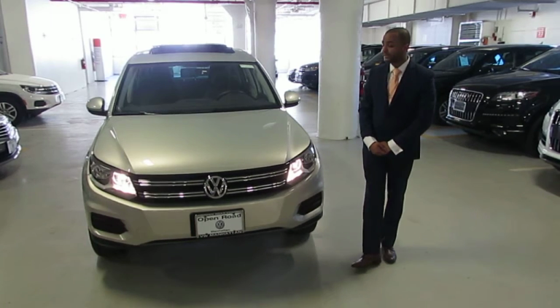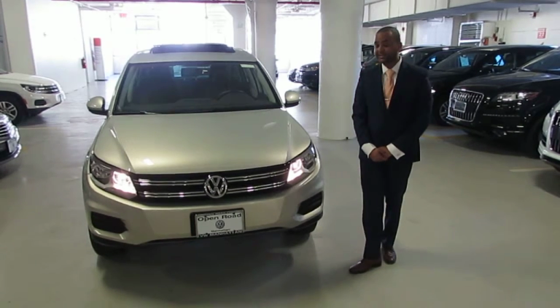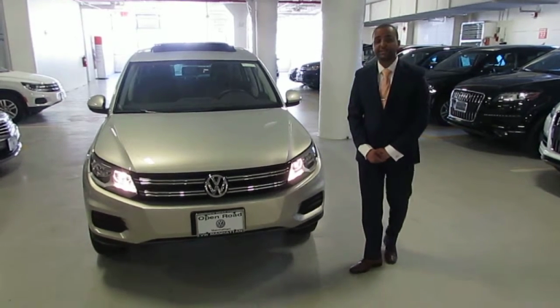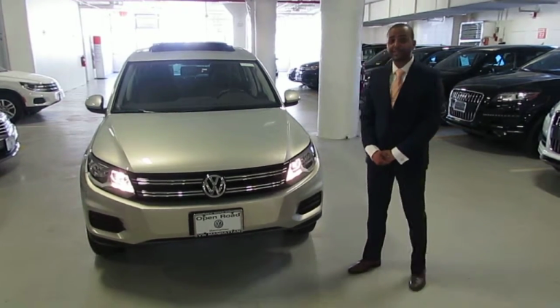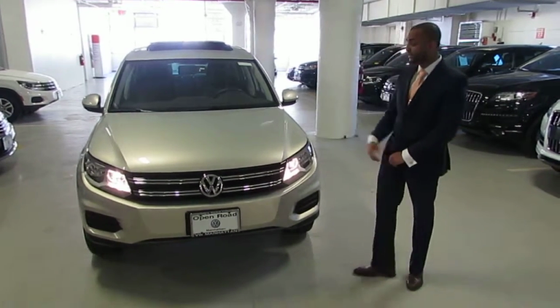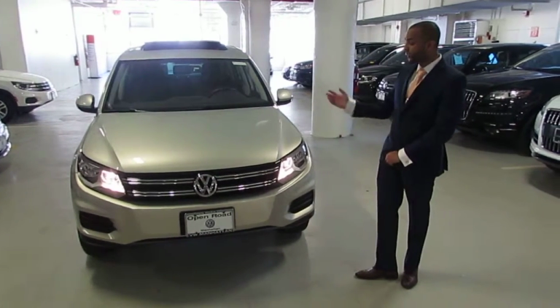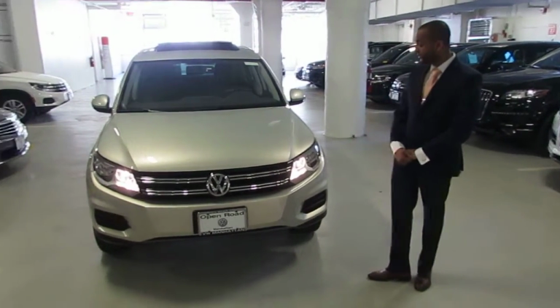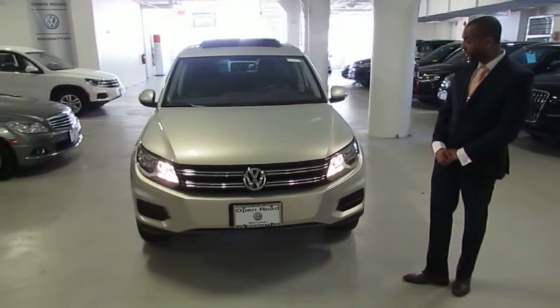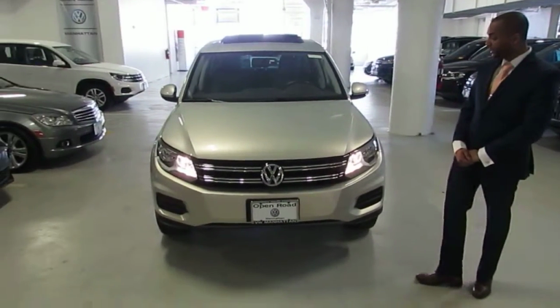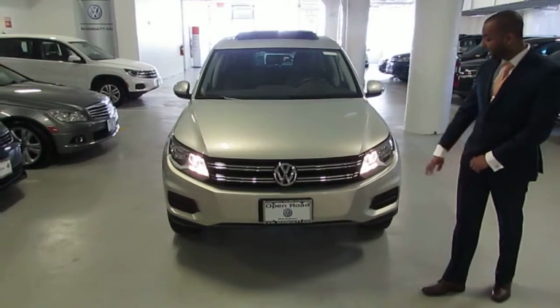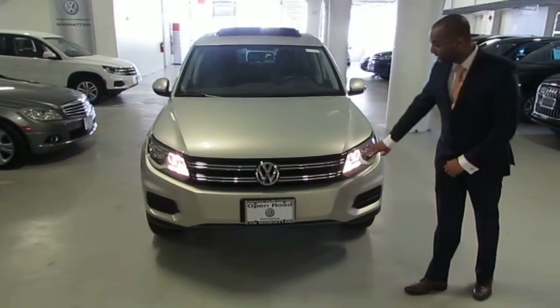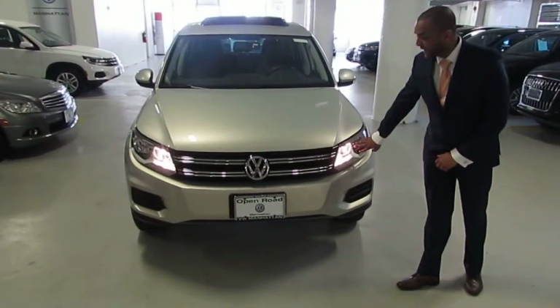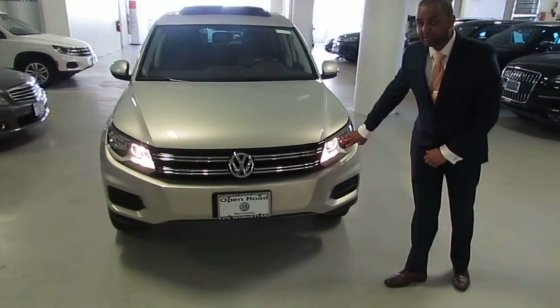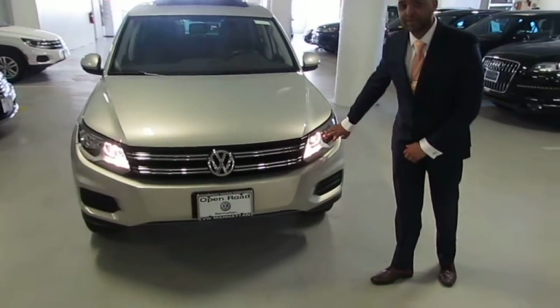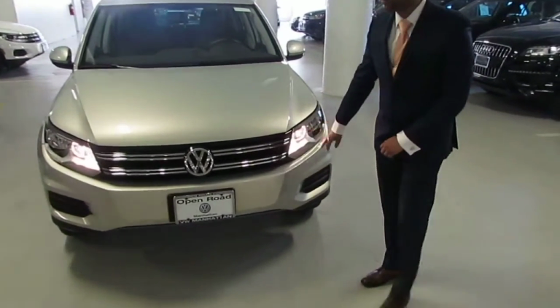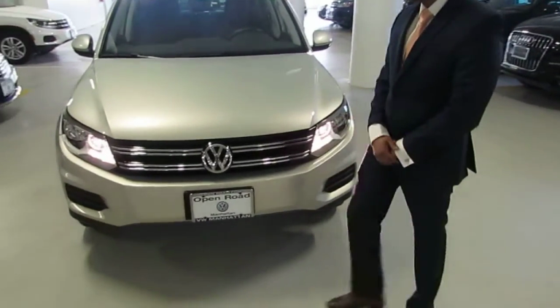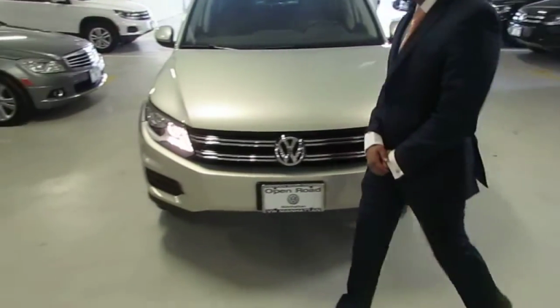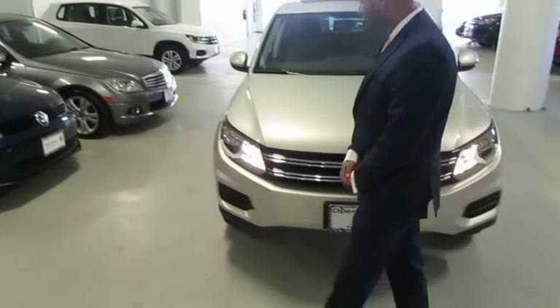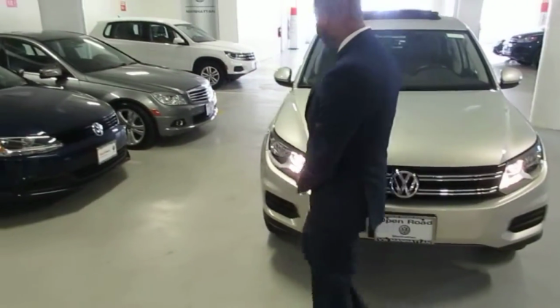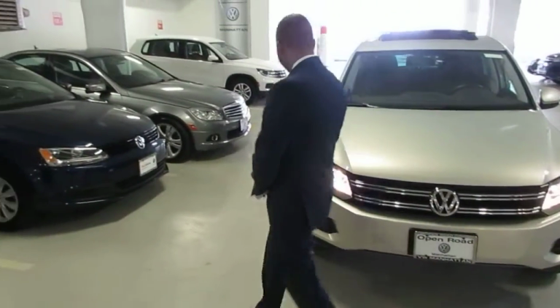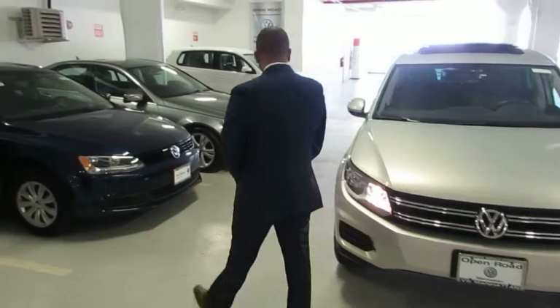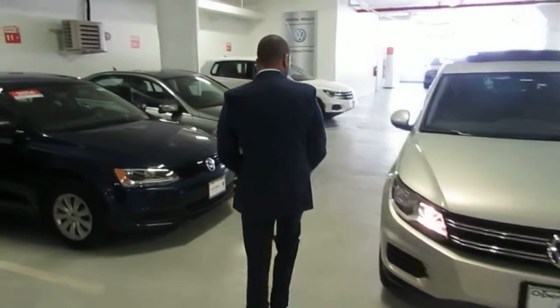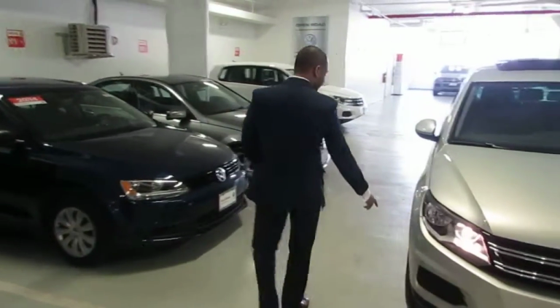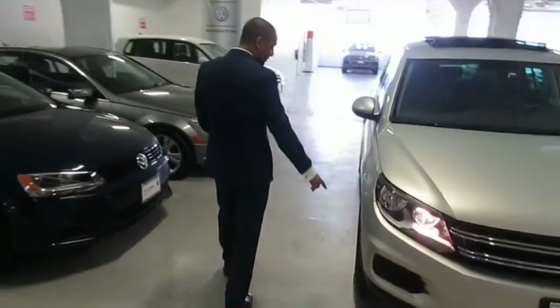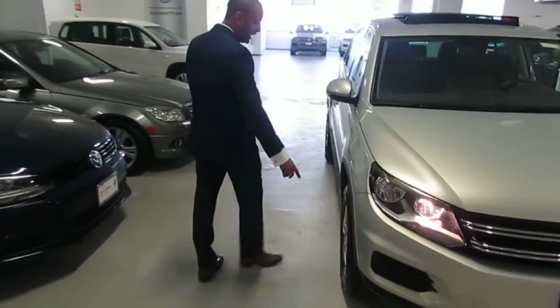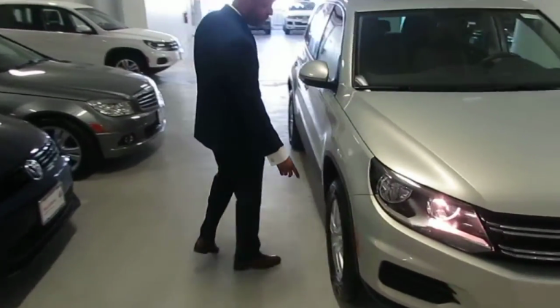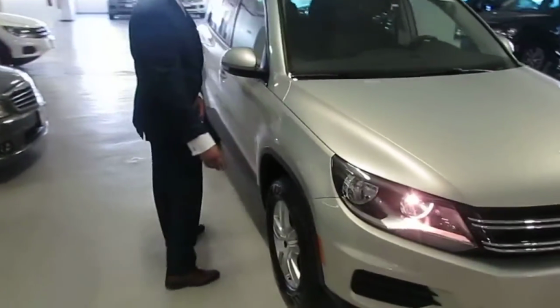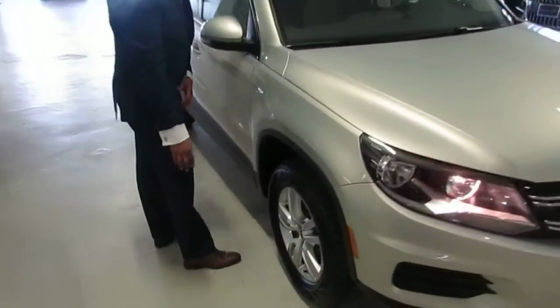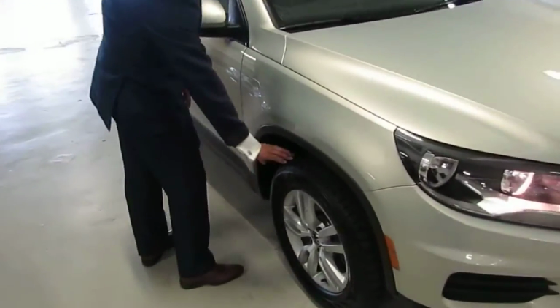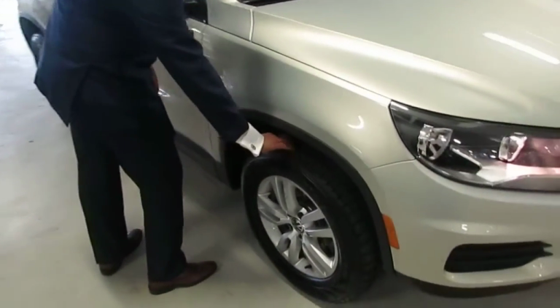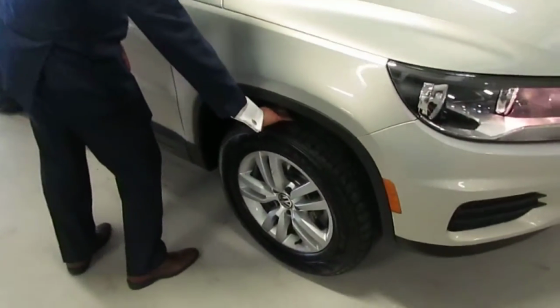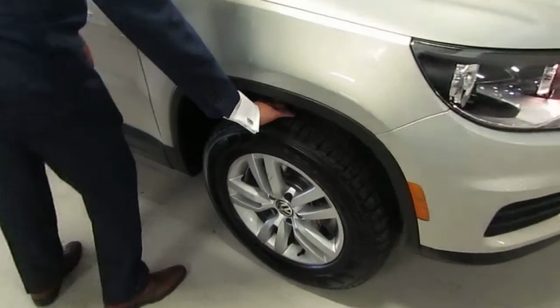This car is in pristine condition. This is the white-billed exterior. I'd like to highlight the halogen lights here. It has 16-inch alloy wheels, and the tires have plenty of tread on them.